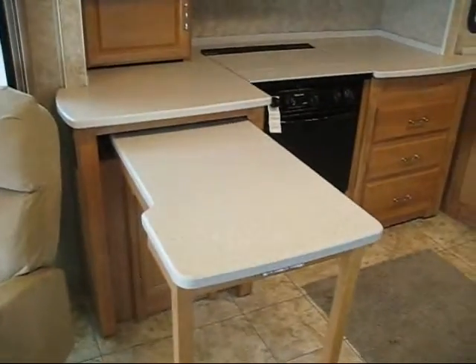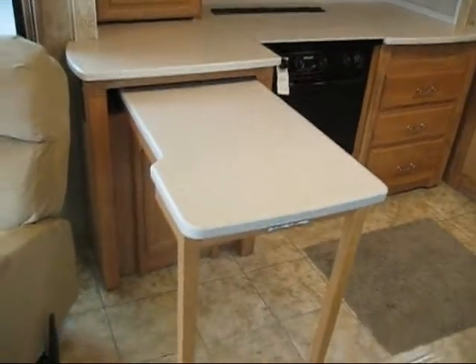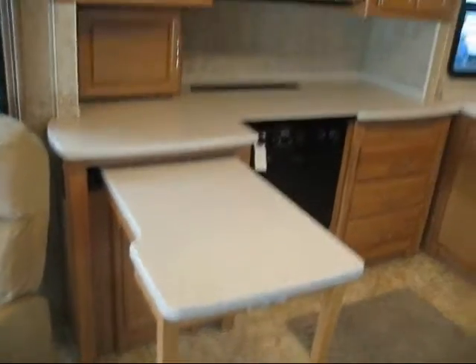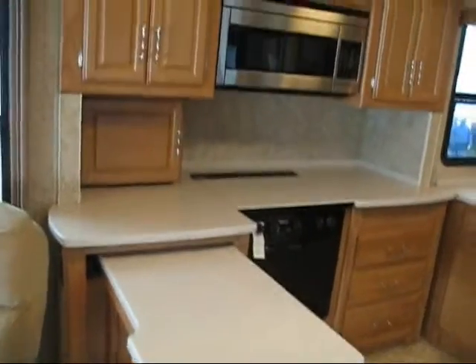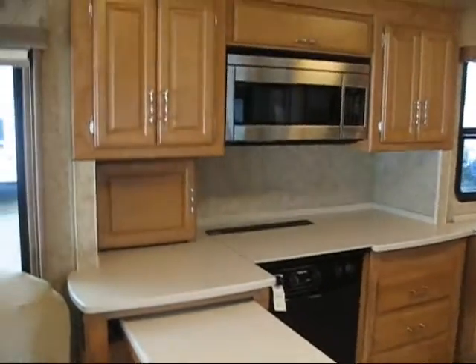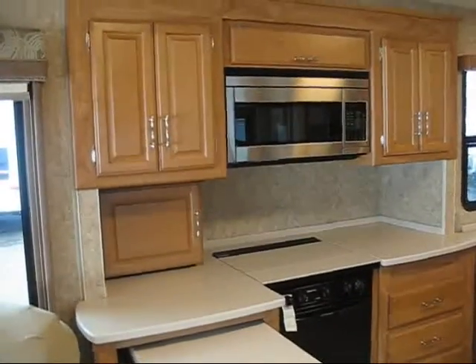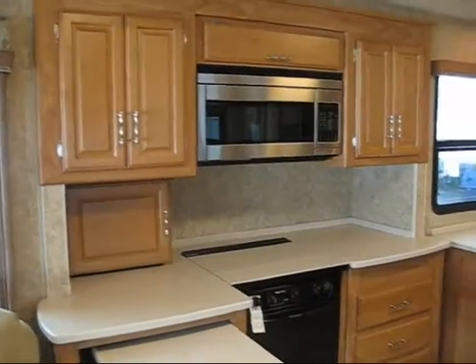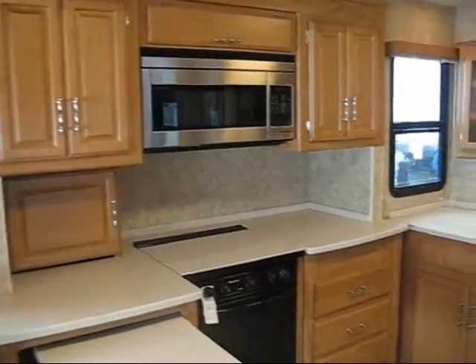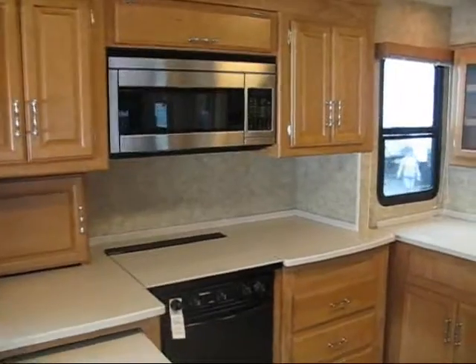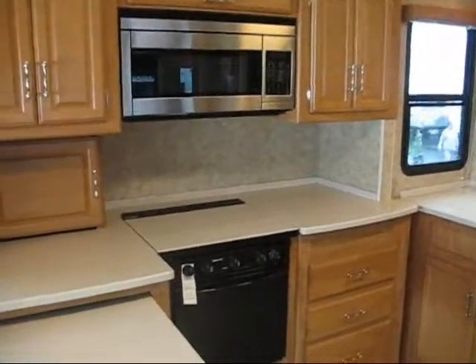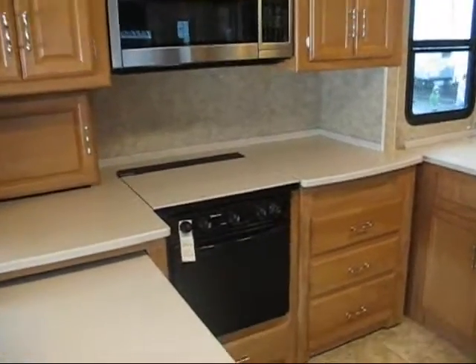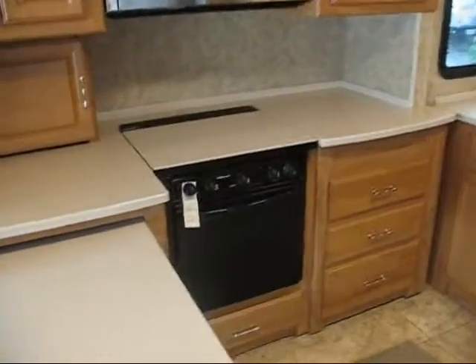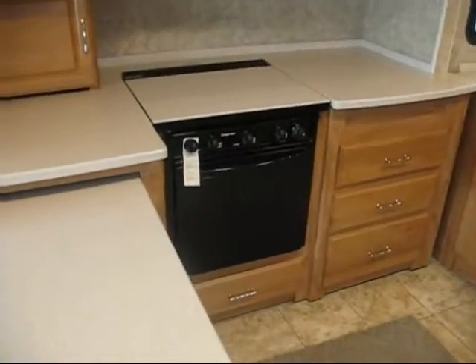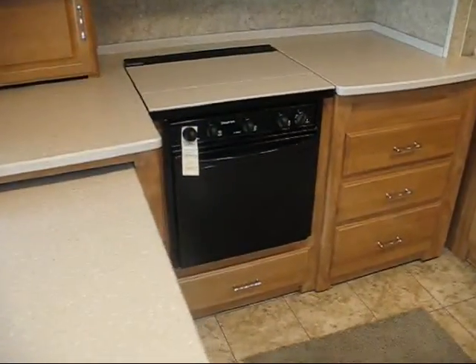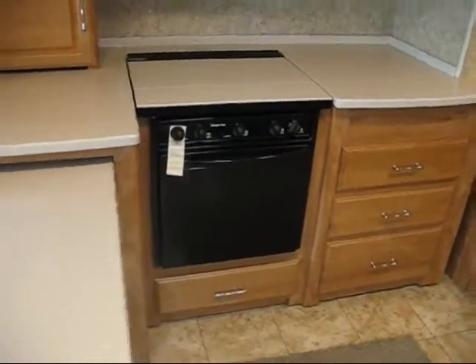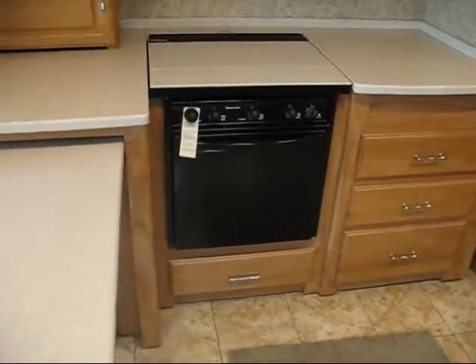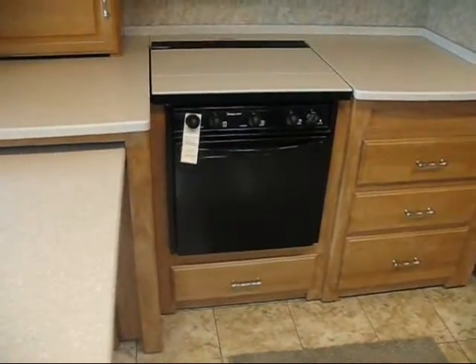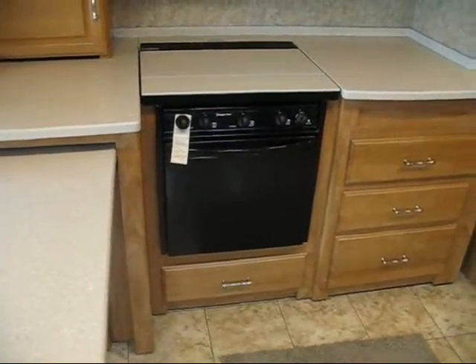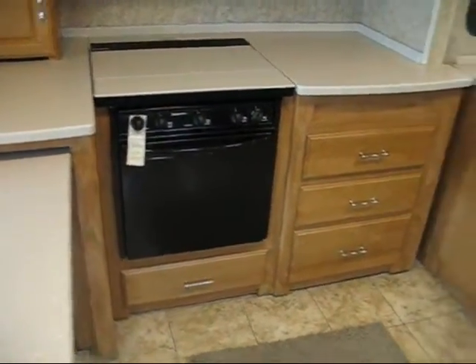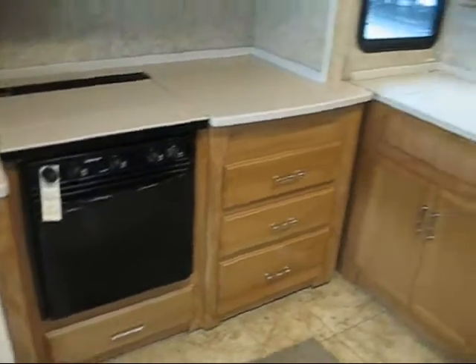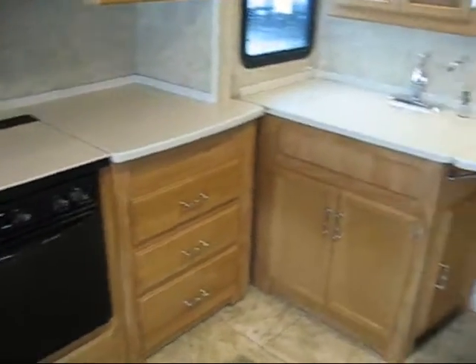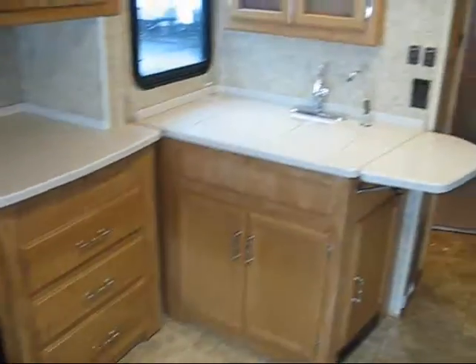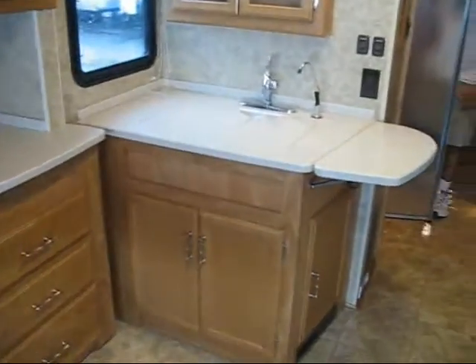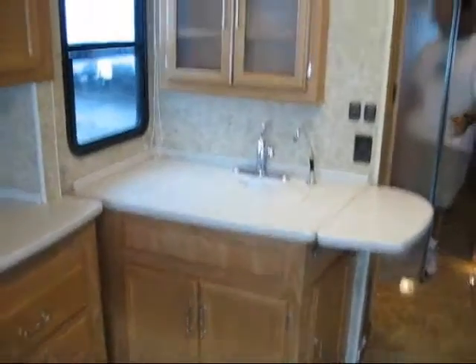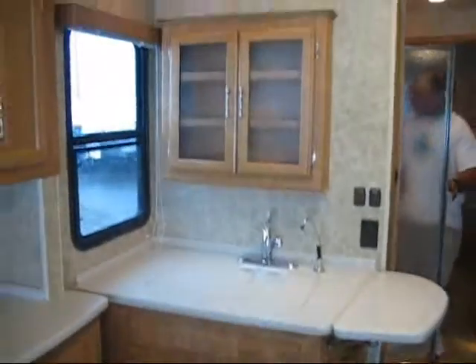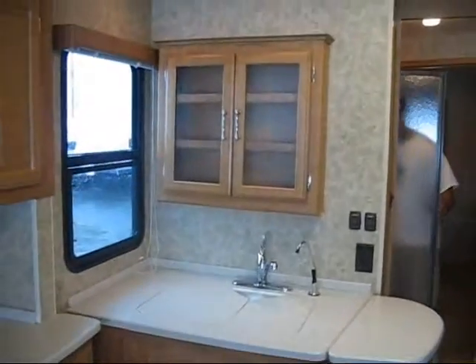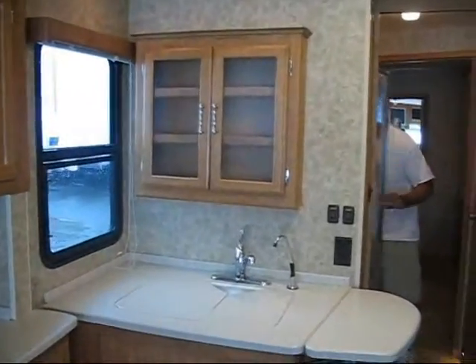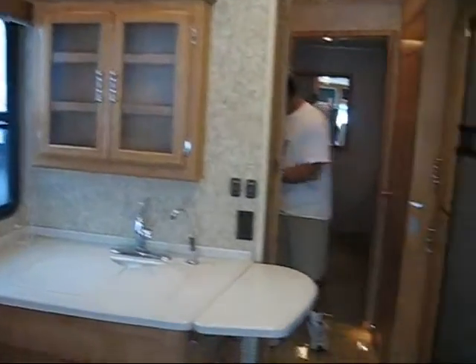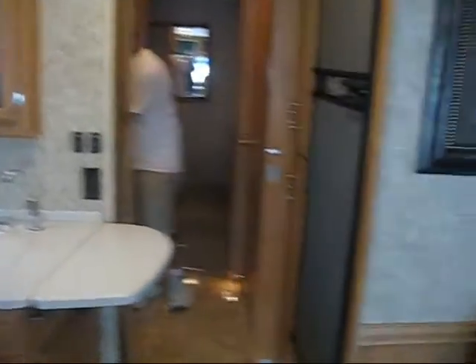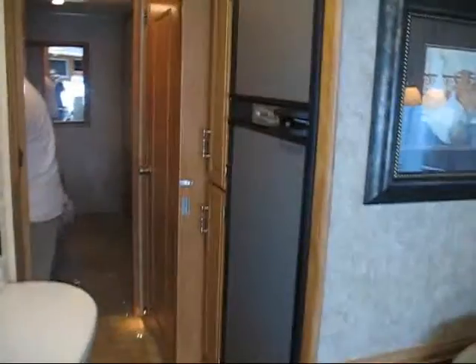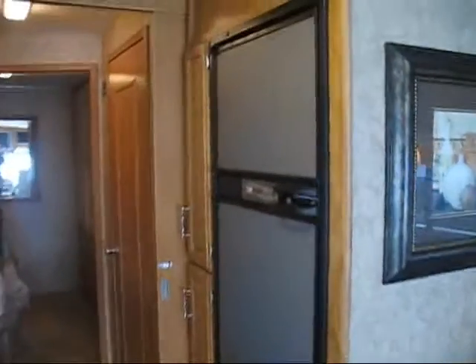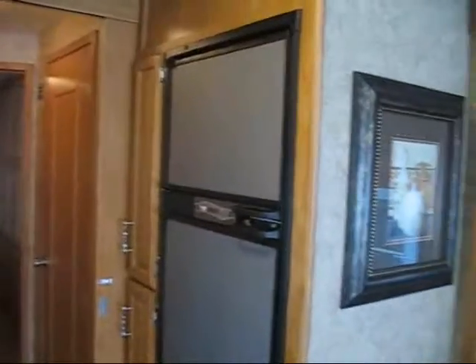Here's the kitchen, the convection oven up top, microwave convection, there's the range and the oven, here's the sink over here, lots of storage, the fridge is right there.